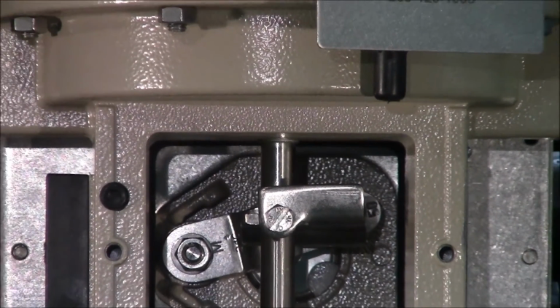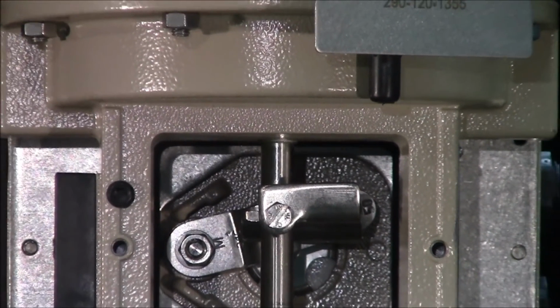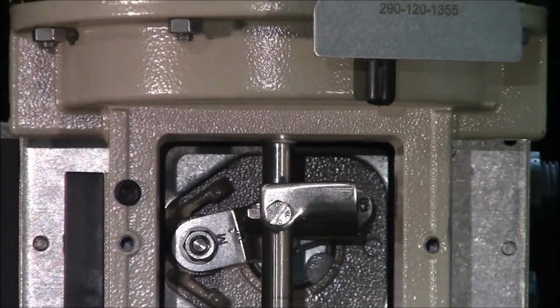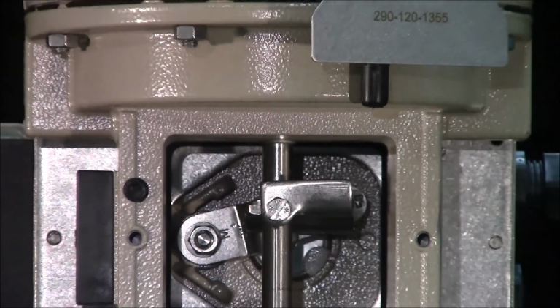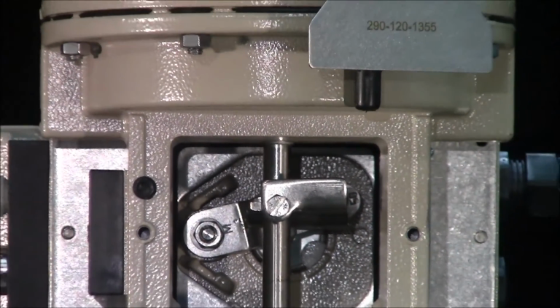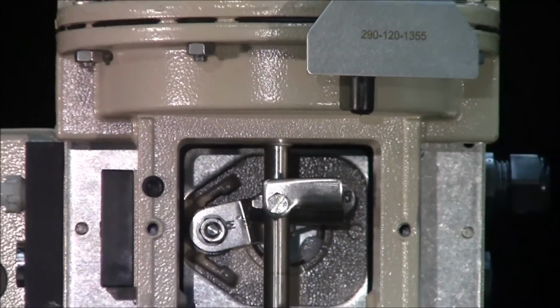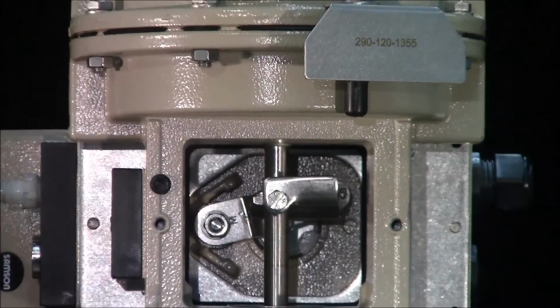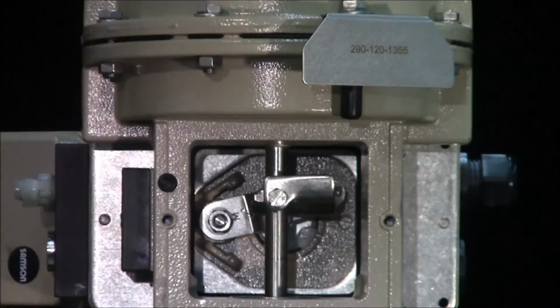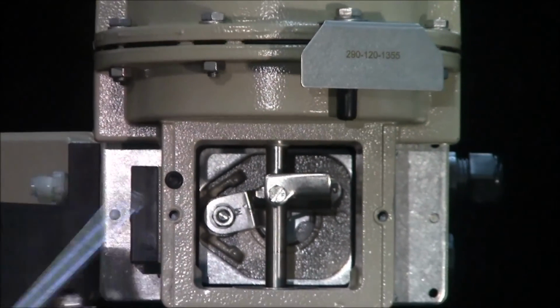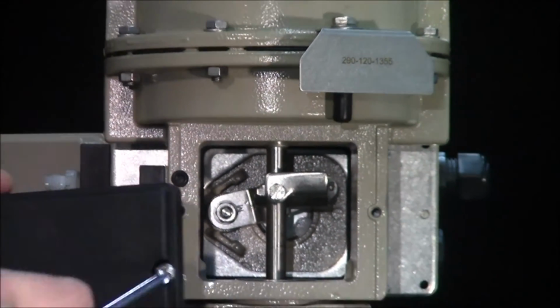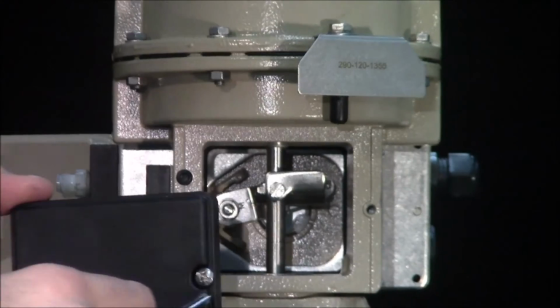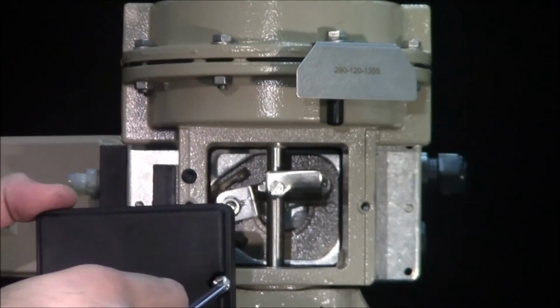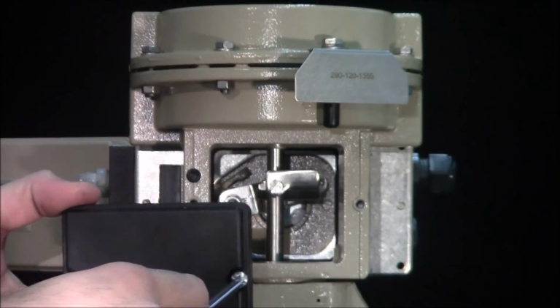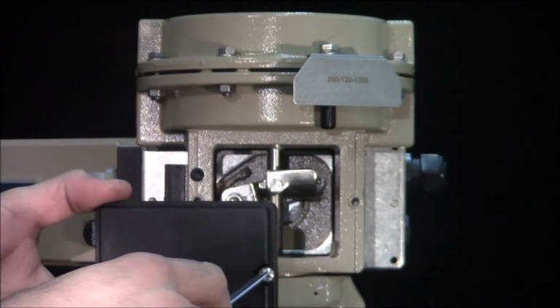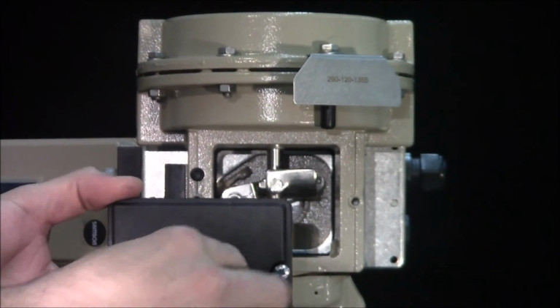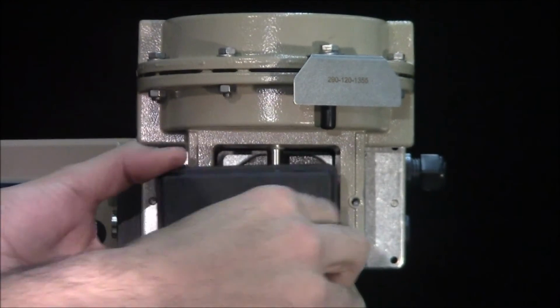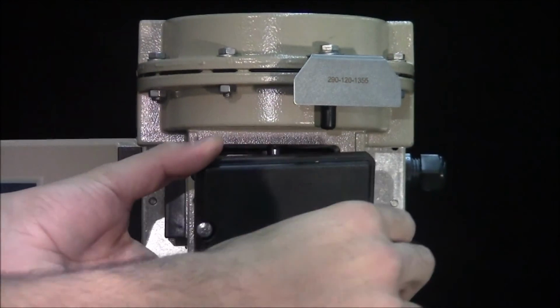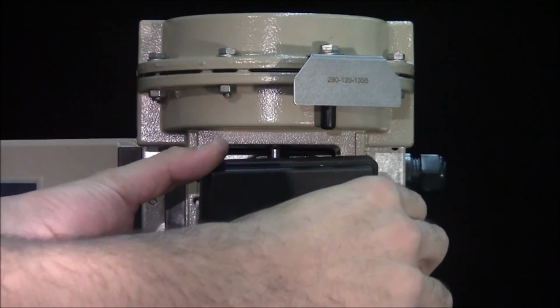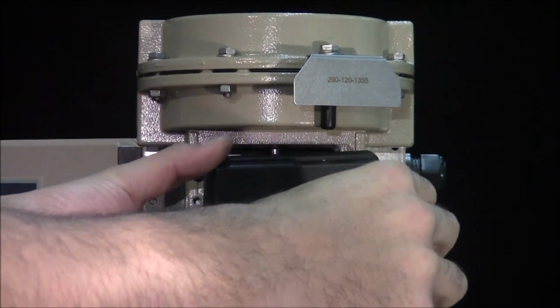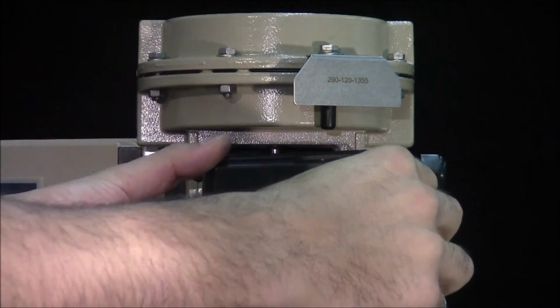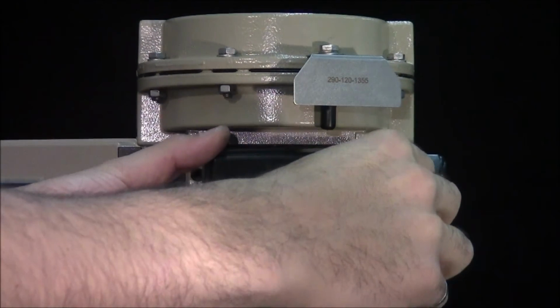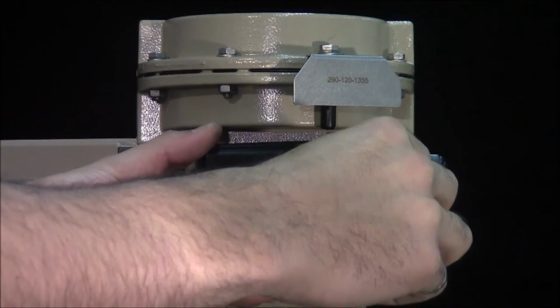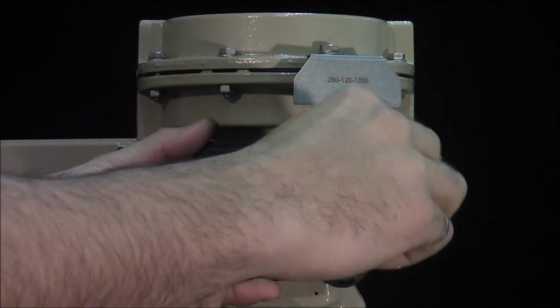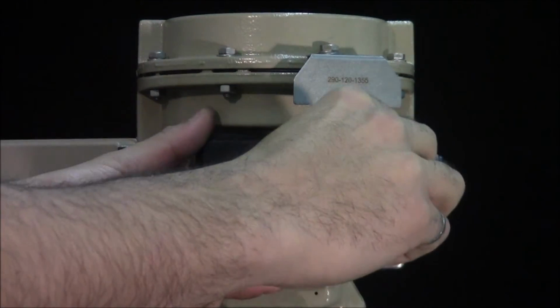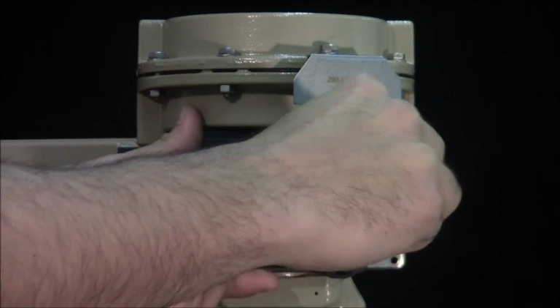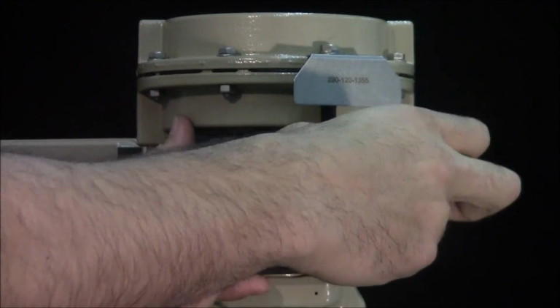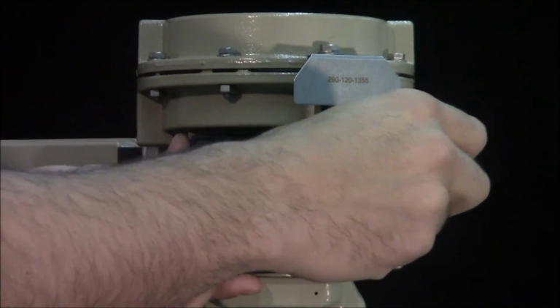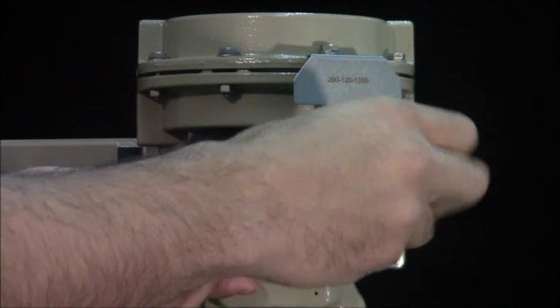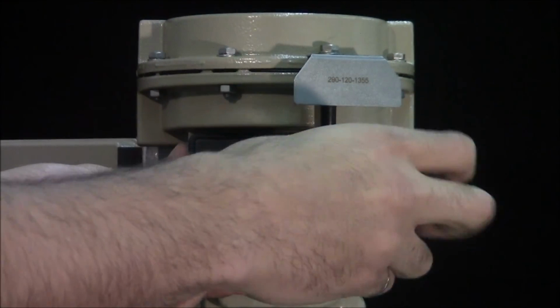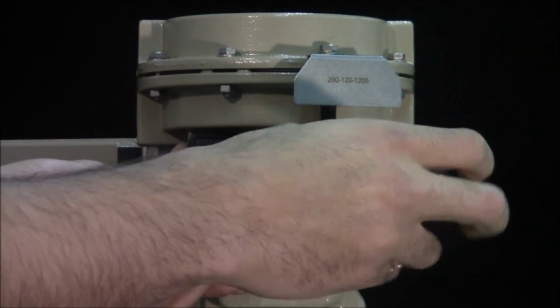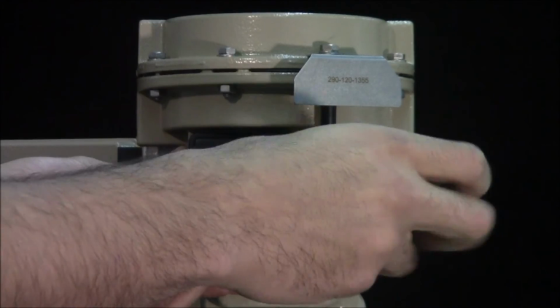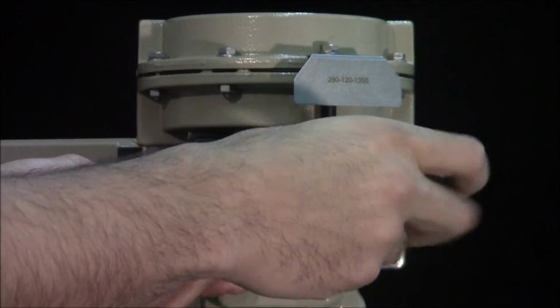The rear cover can now be installed. Note the vent port is always located on the bottom to allow for proper drainage.